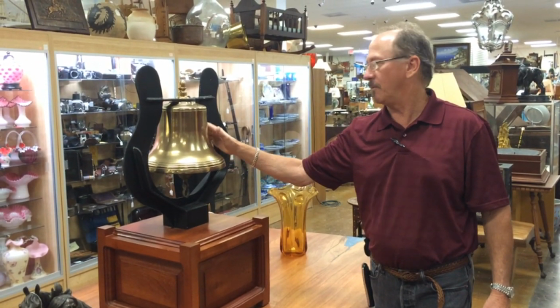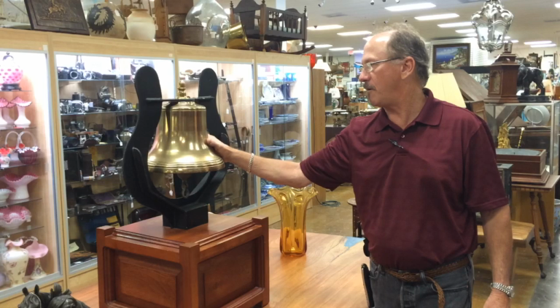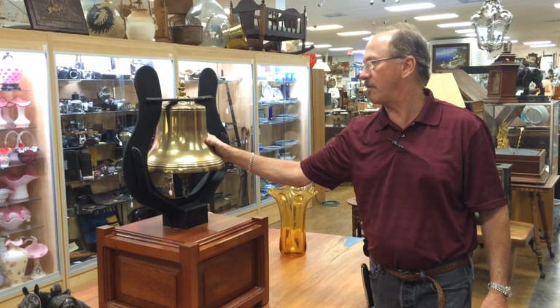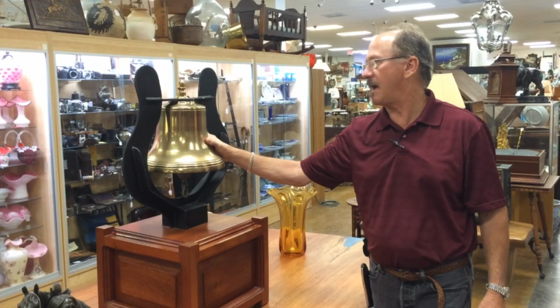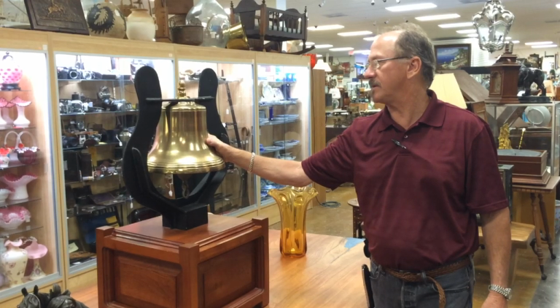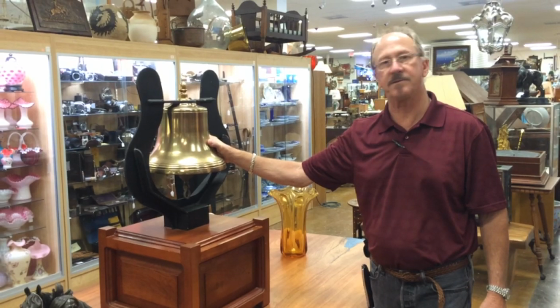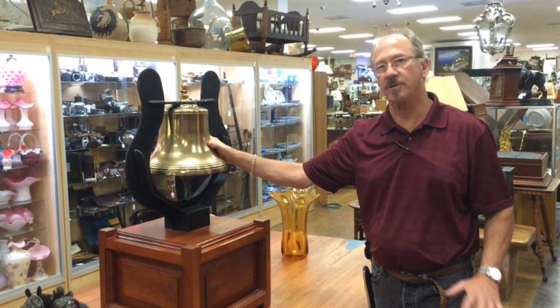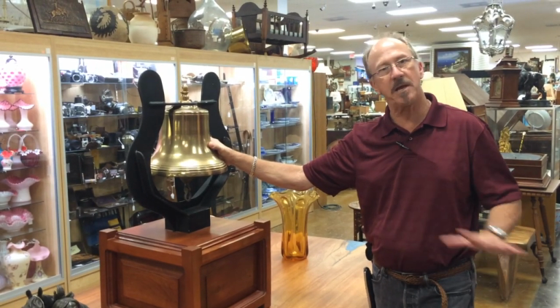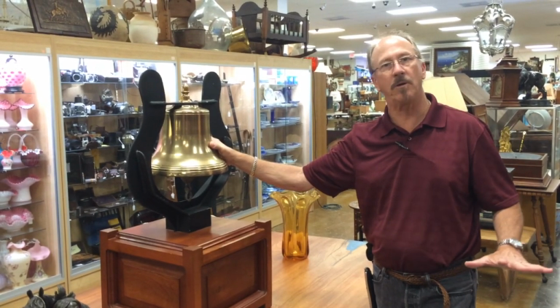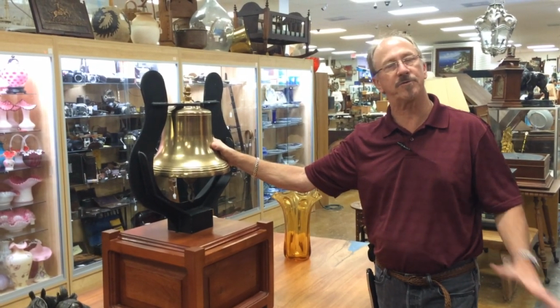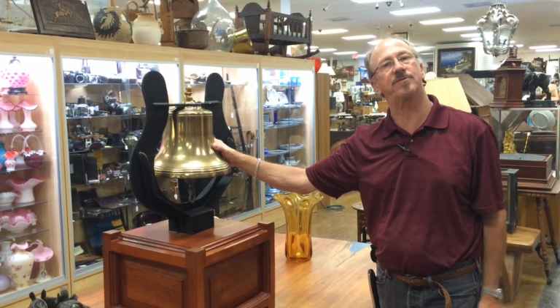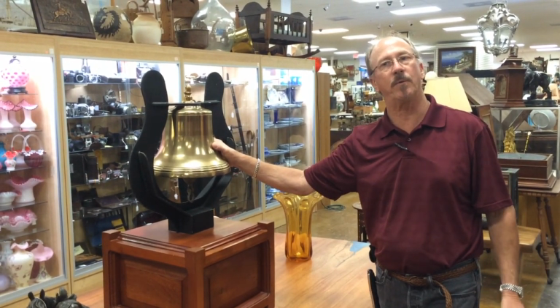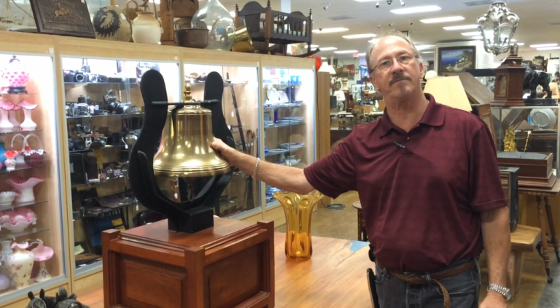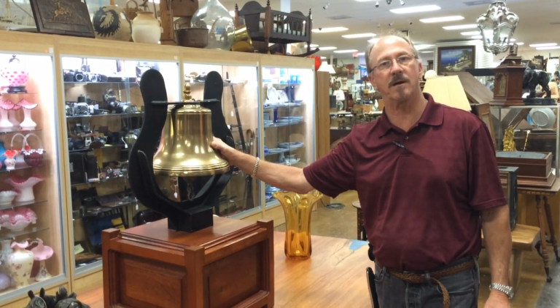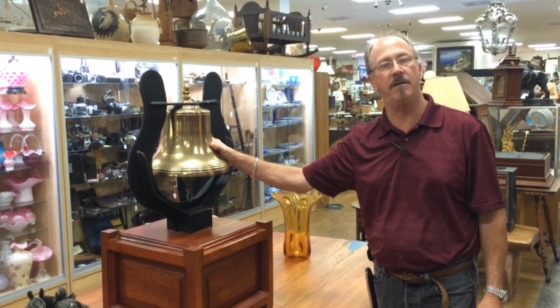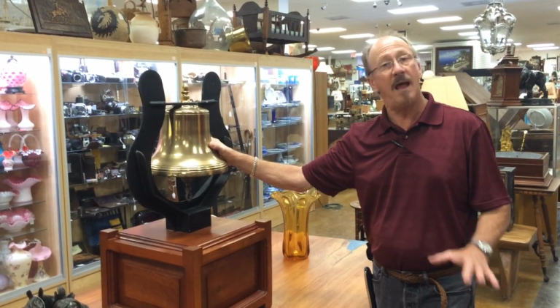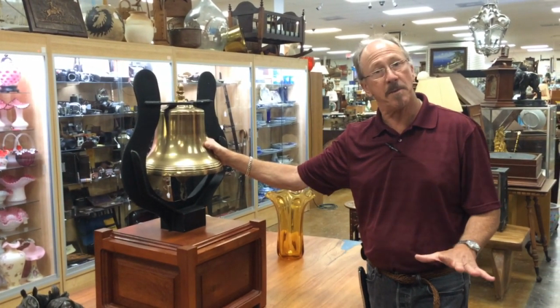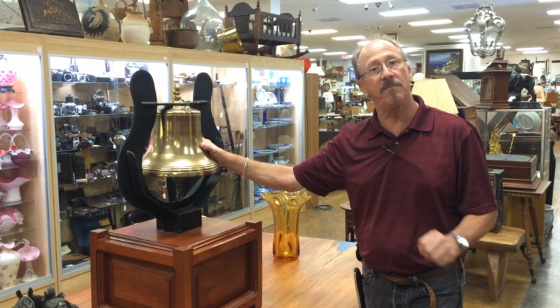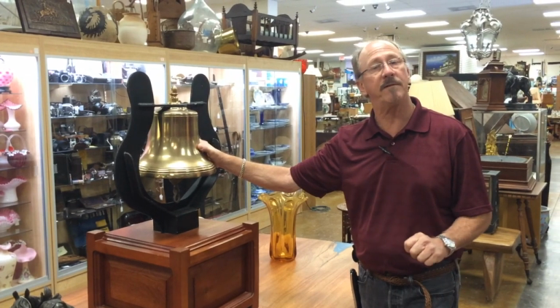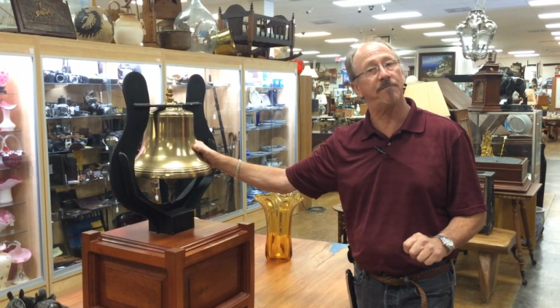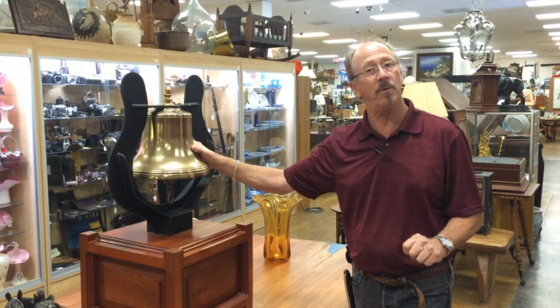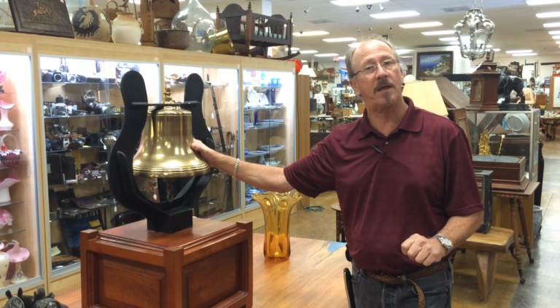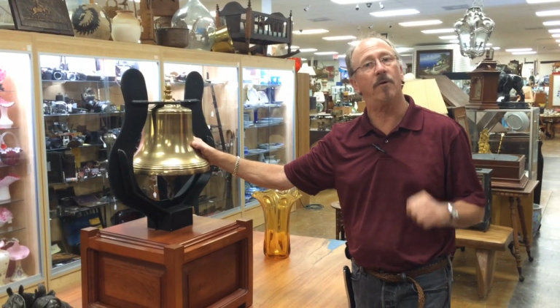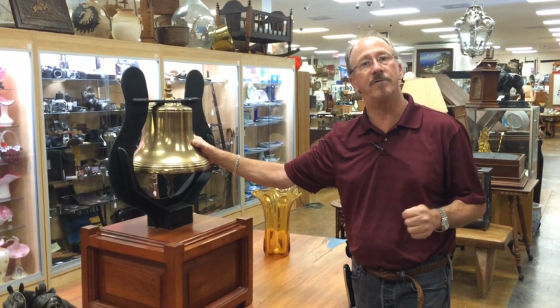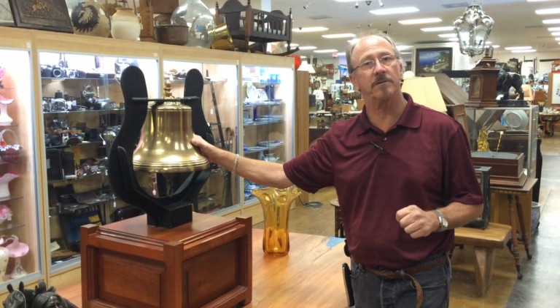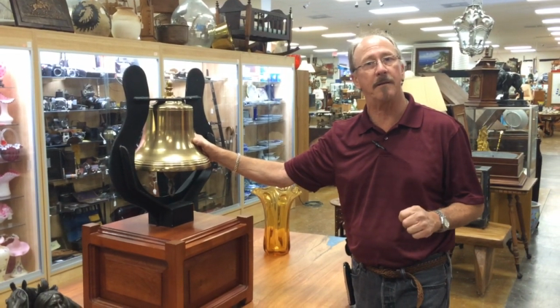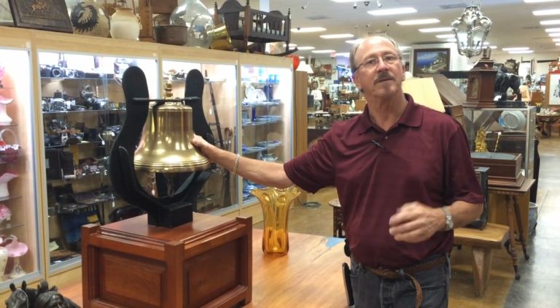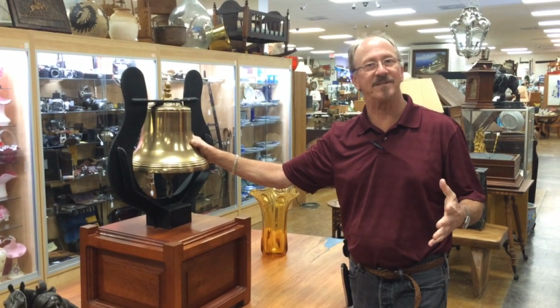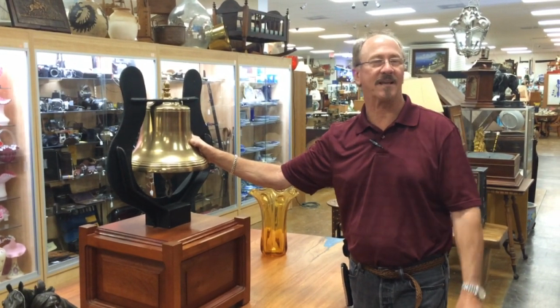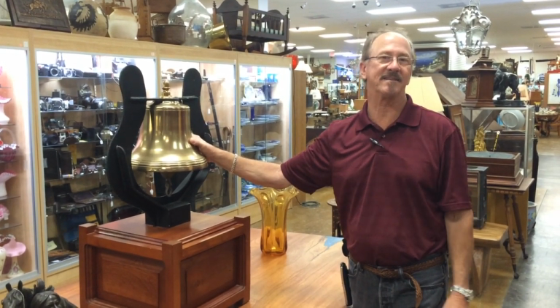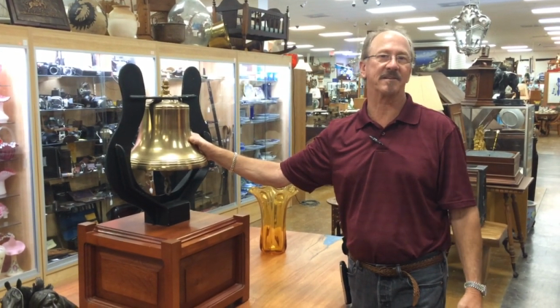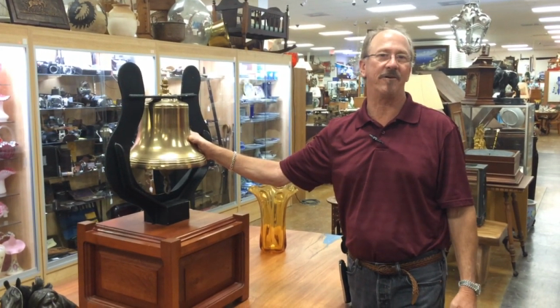We're very proud to have this. This is just typical of the sort of stuff that we have in stock here, and typical of the kind of stuff that we're looking for every single day. Visit us at Gannon's Antiques and Art.